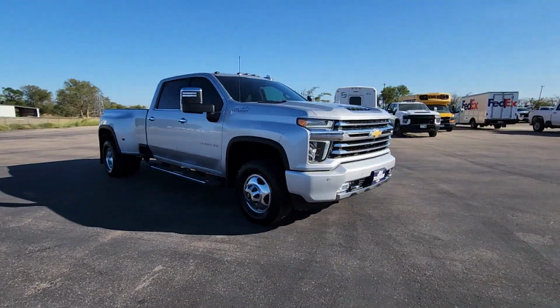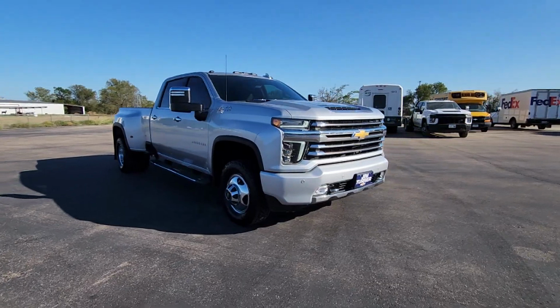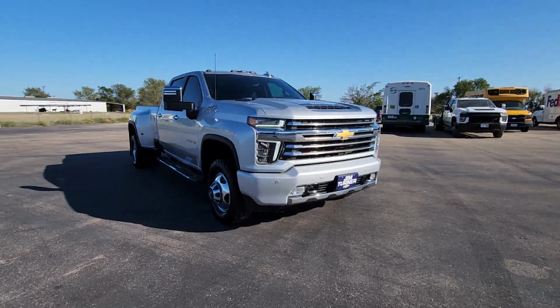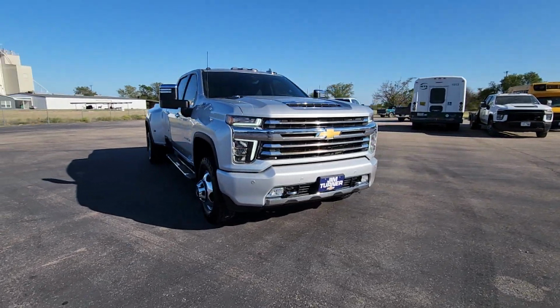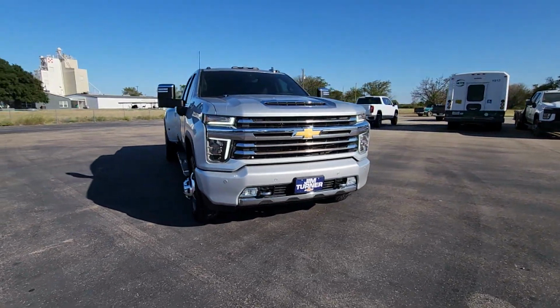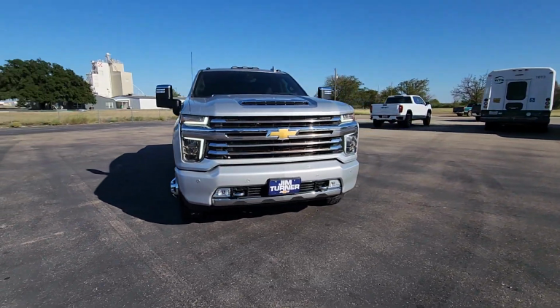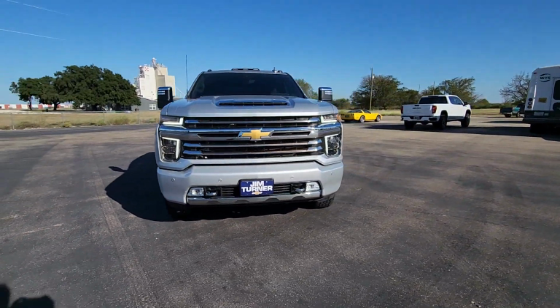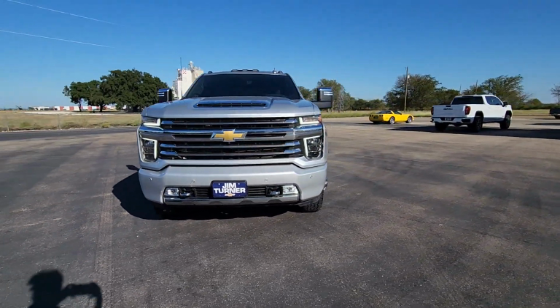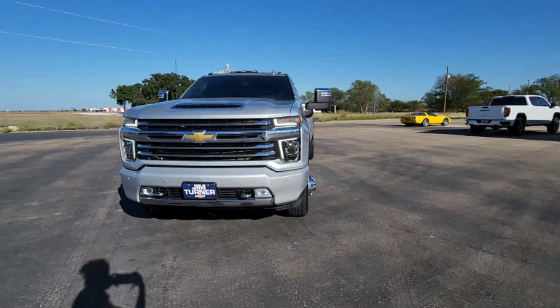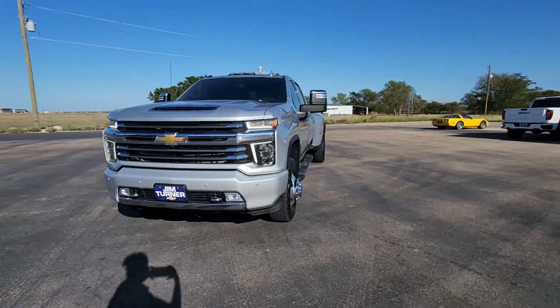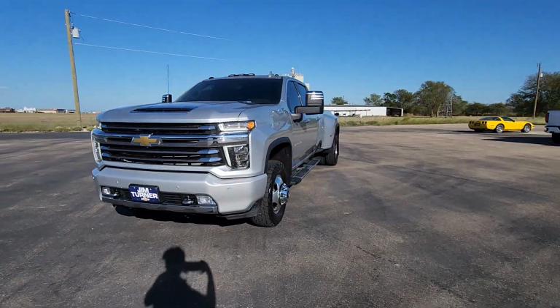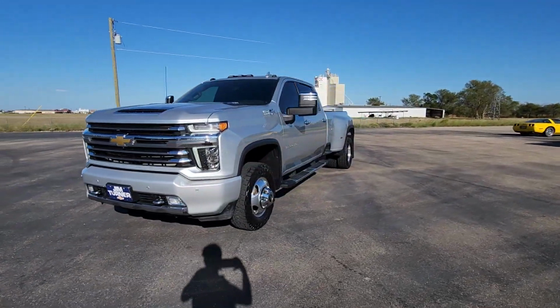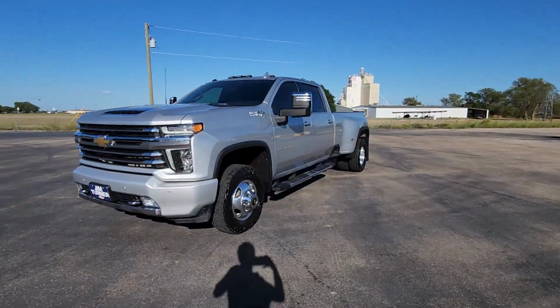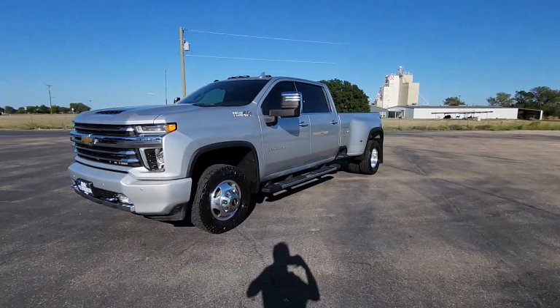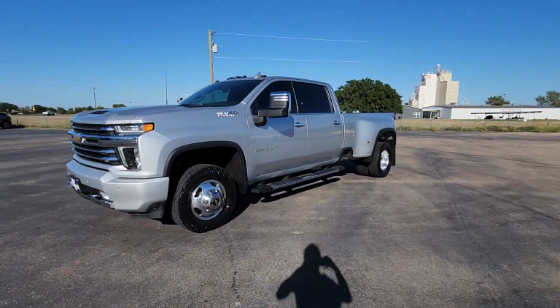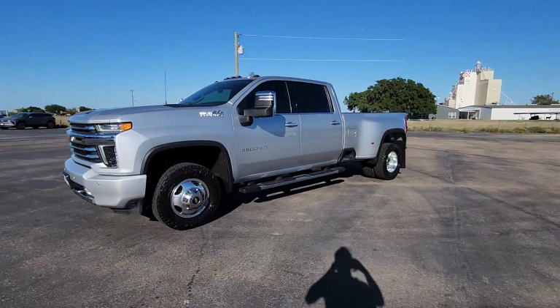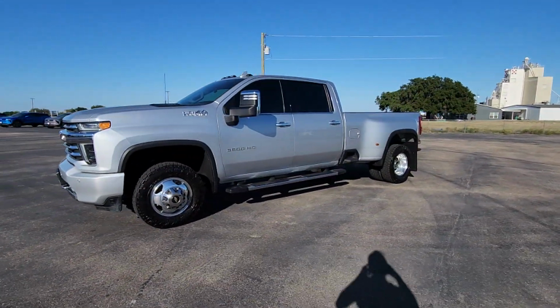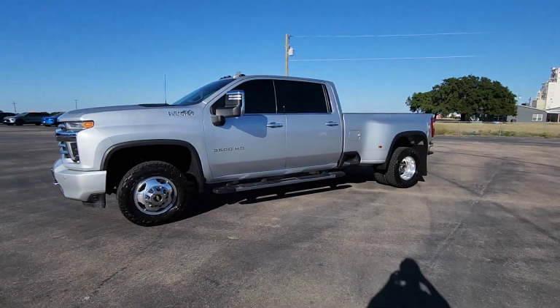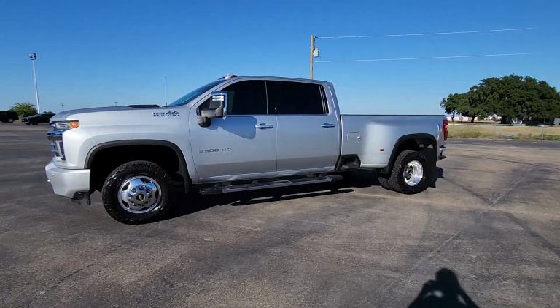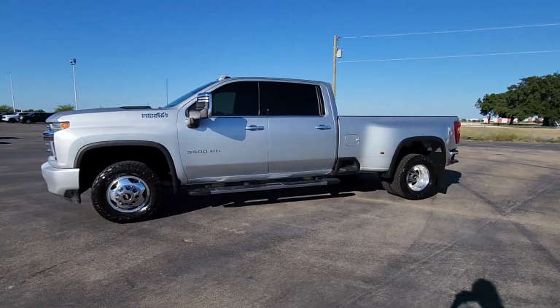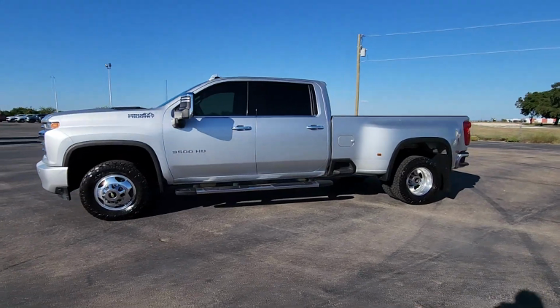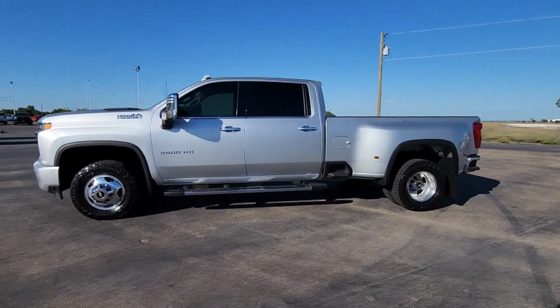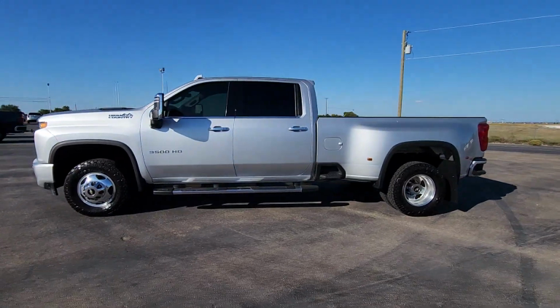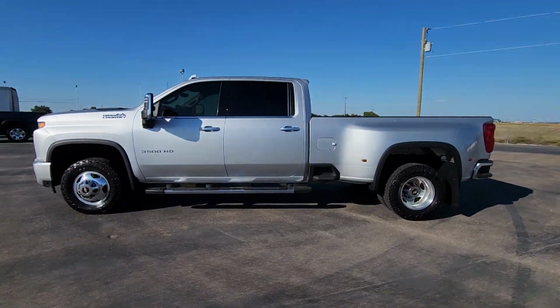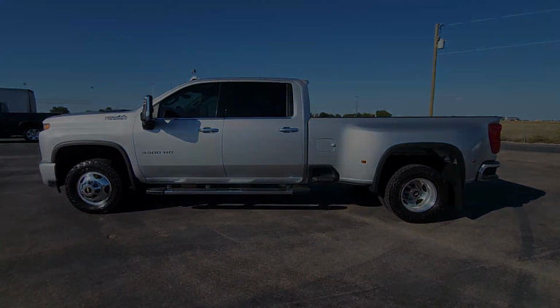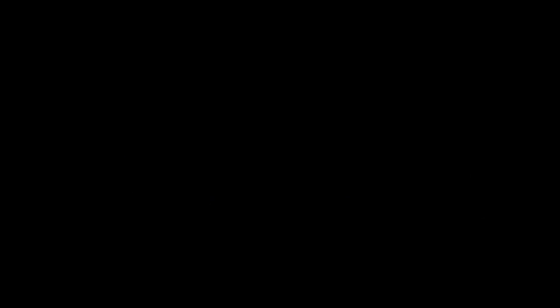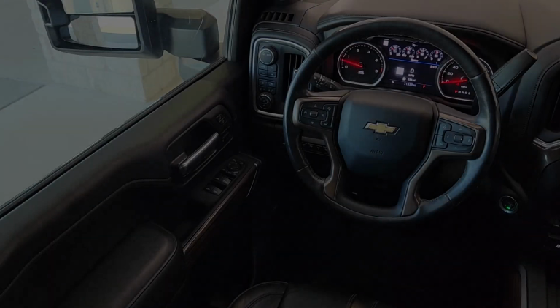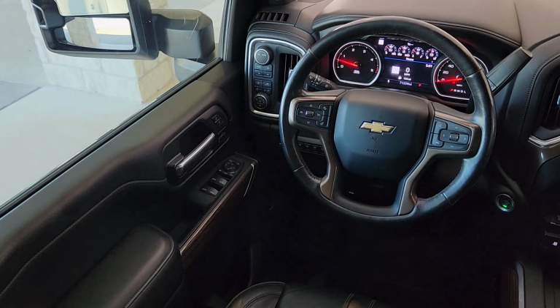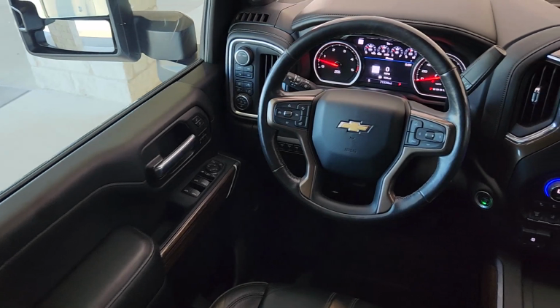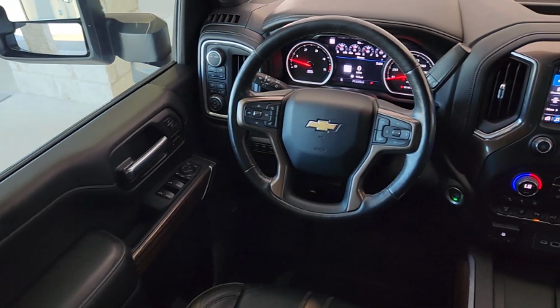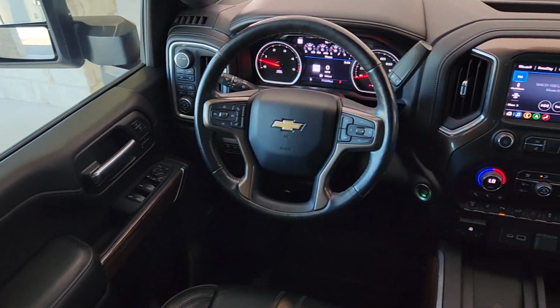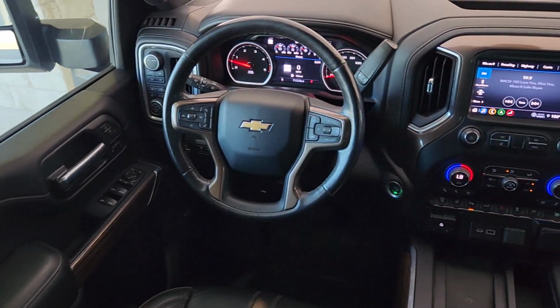Heated steering wheel, Apple CarPlay and/or Android Auto, head-up display, intelligent auto on/off high beams, pre-collision system, wireless charging station, lane departure warning, keyless entry, navigation system, and a sunroof/moonroof.